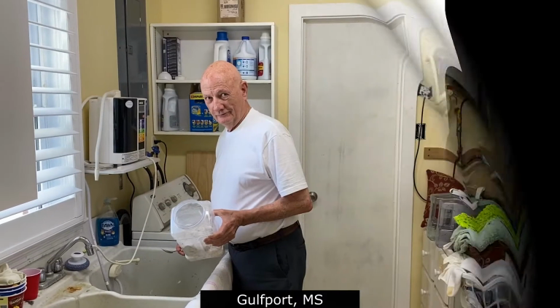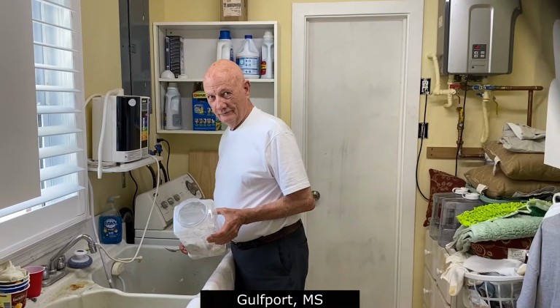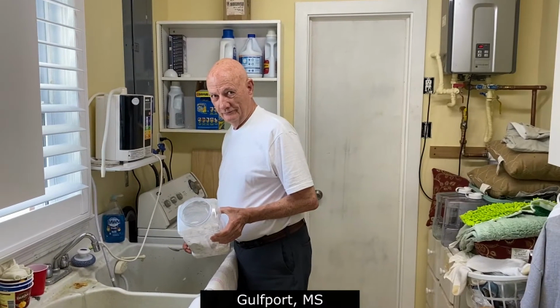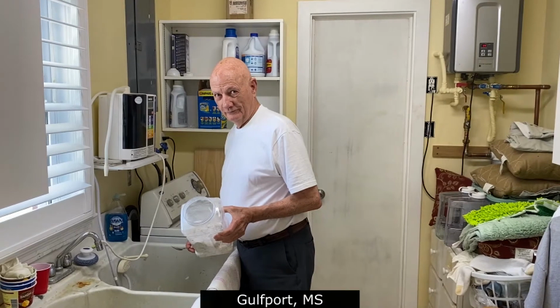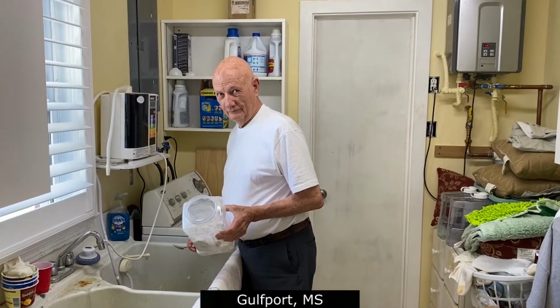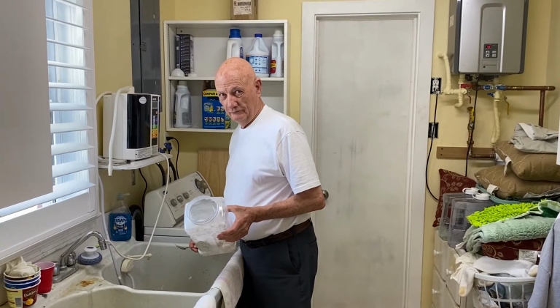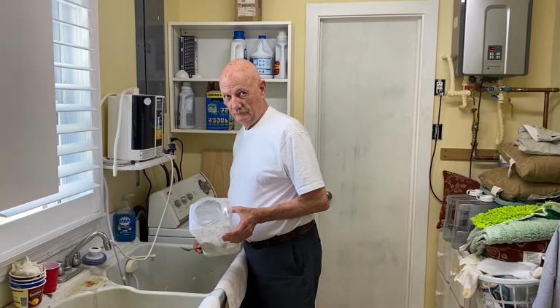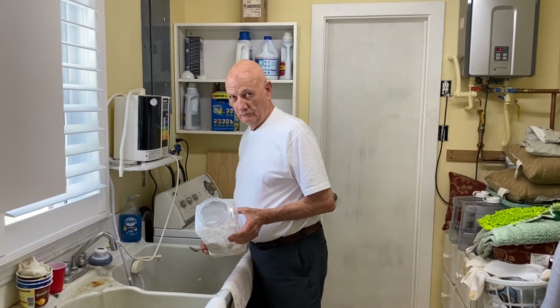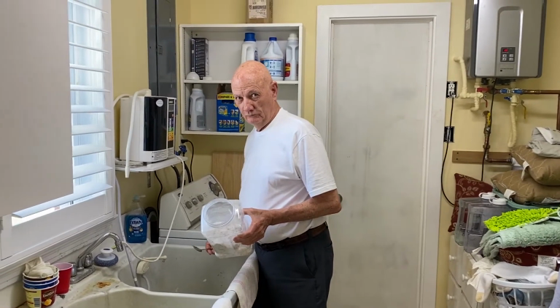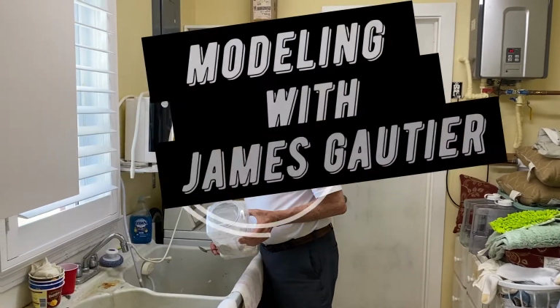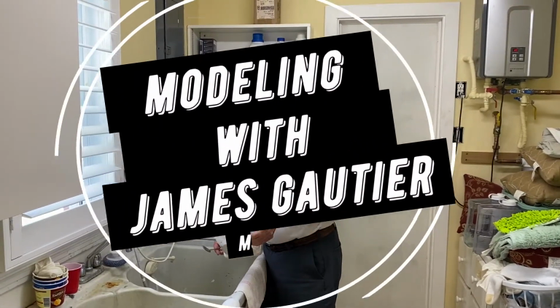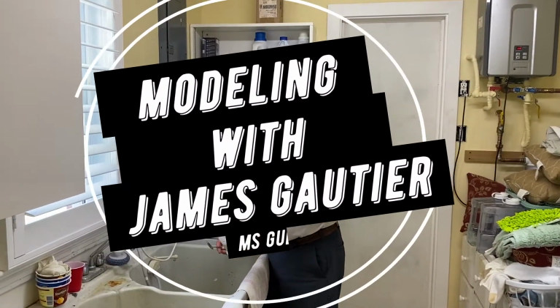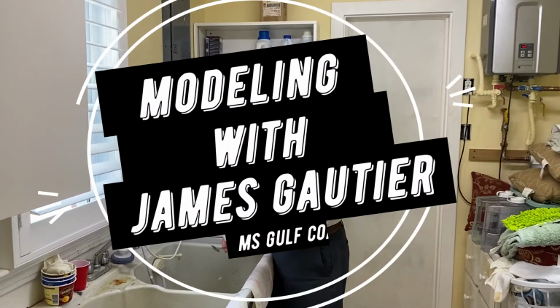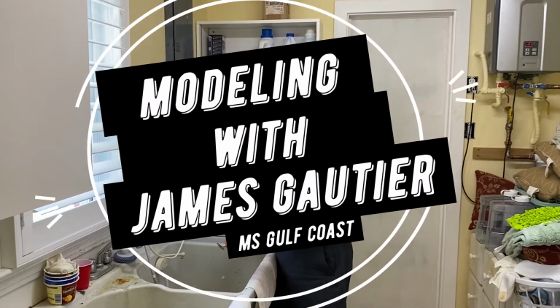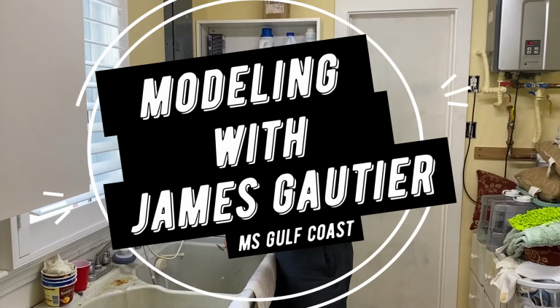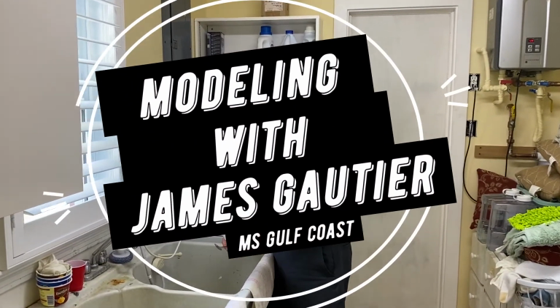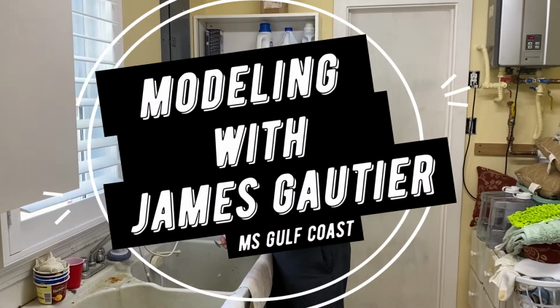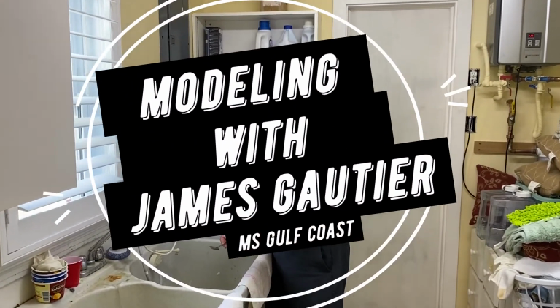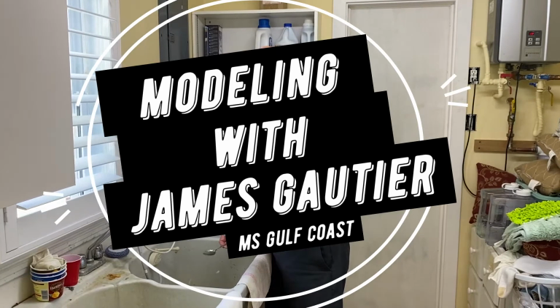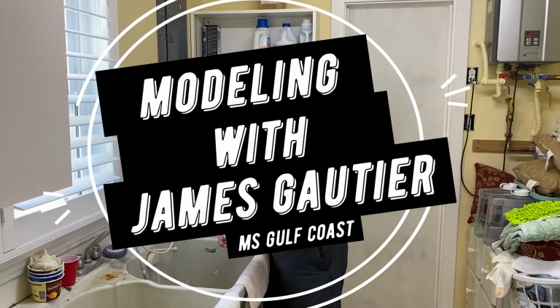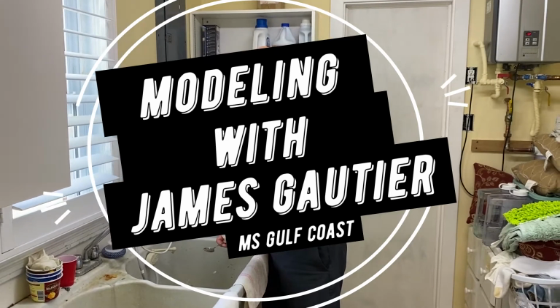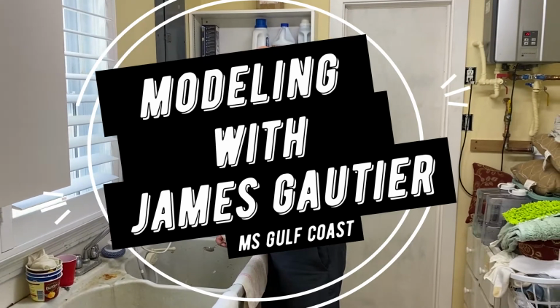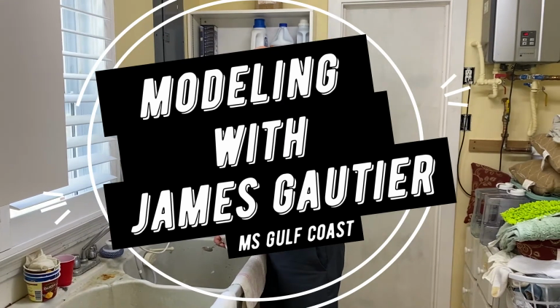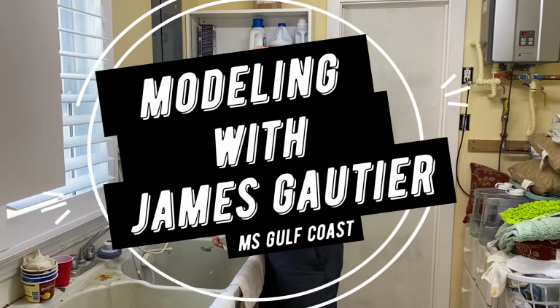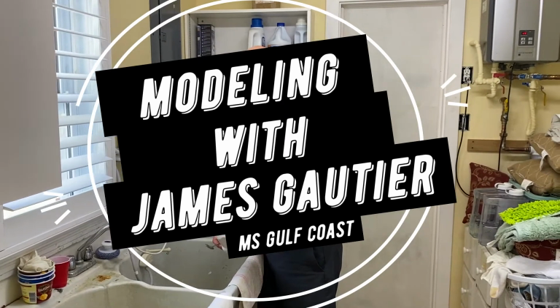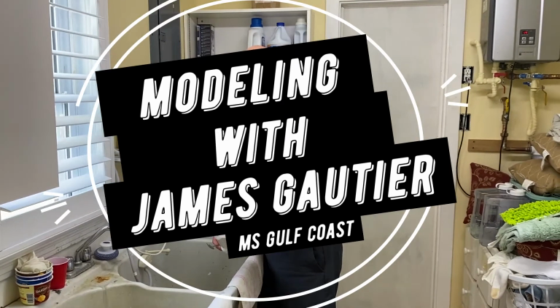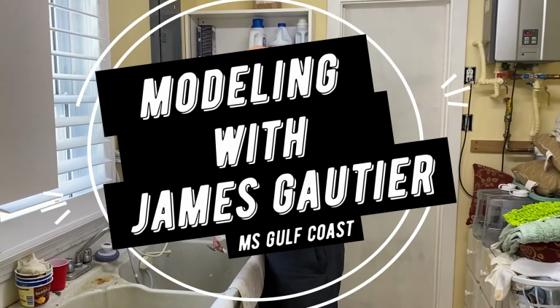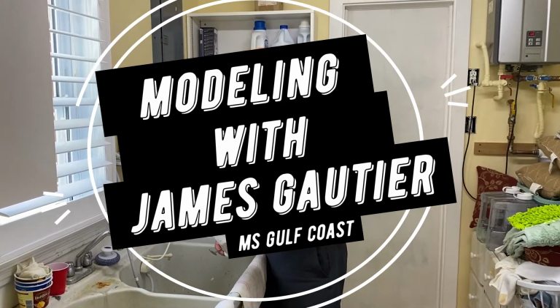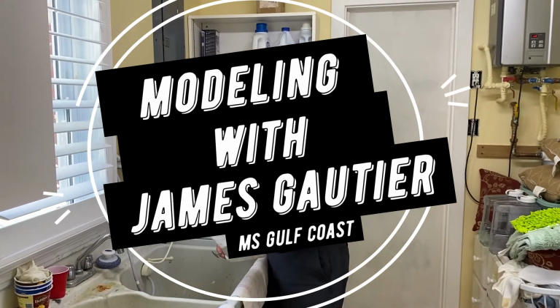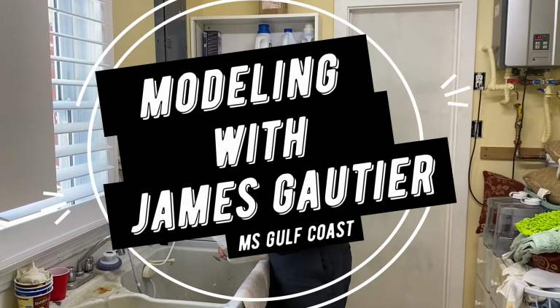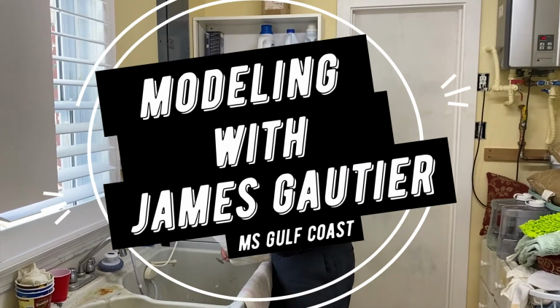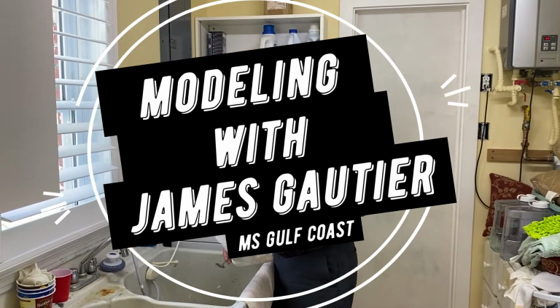Hey, this is Catherine and I am here with Mr. James Gauthier, who is going to be sharing some tricks of the model railroading trade with us. So tell us what you're doing.